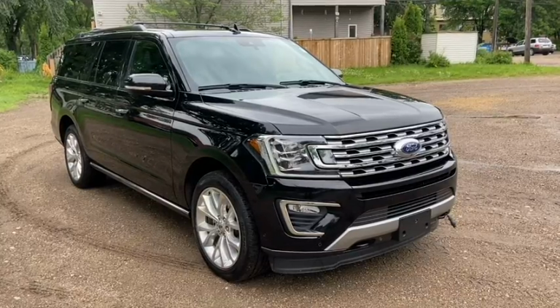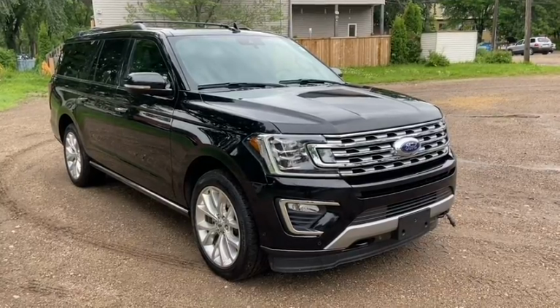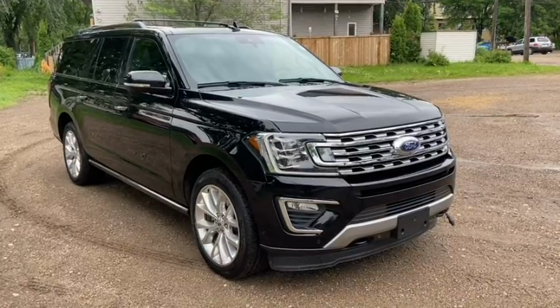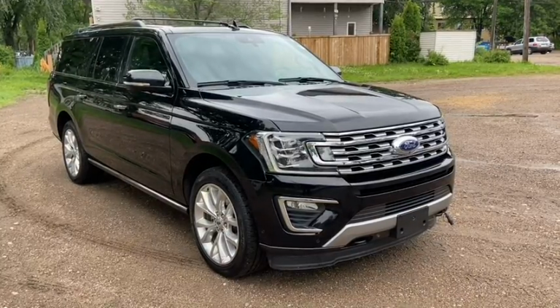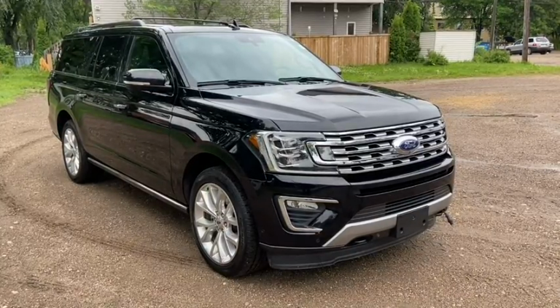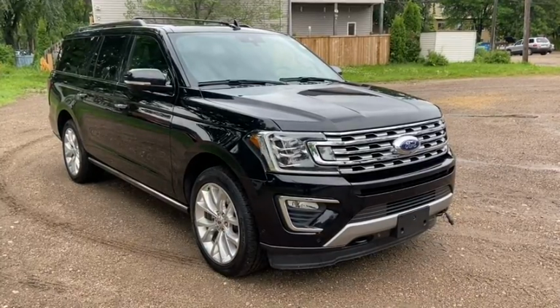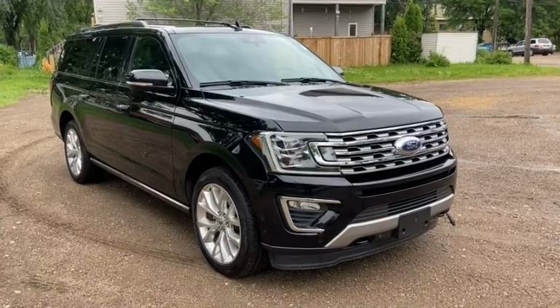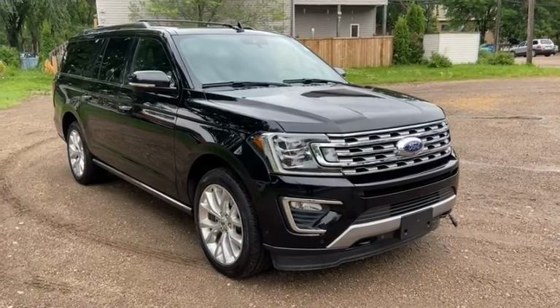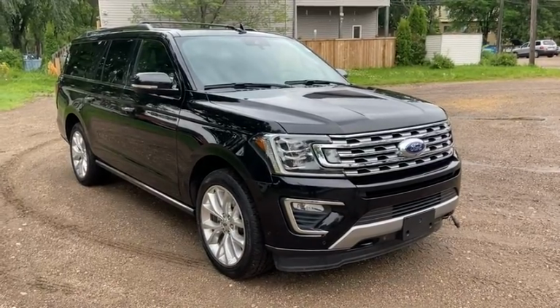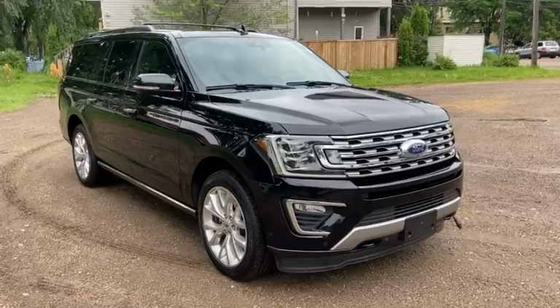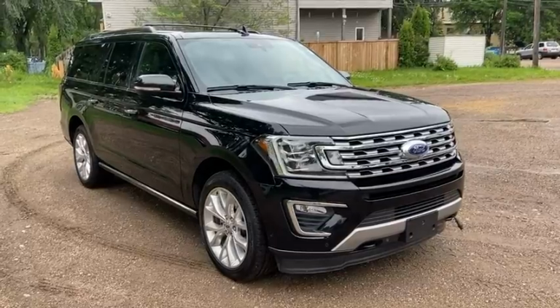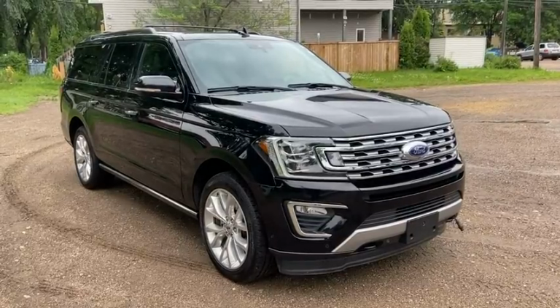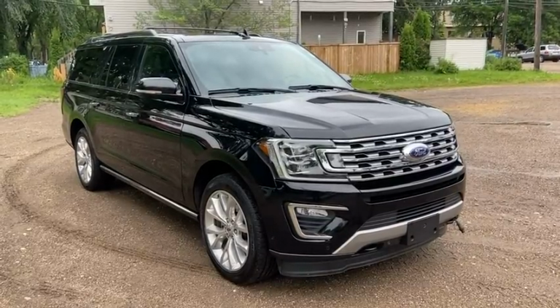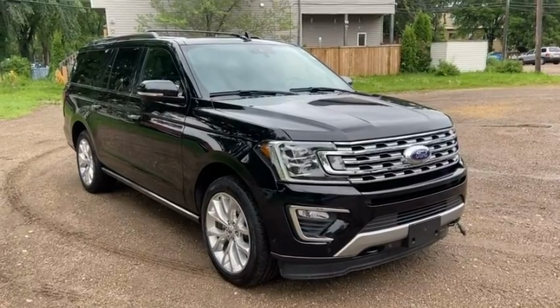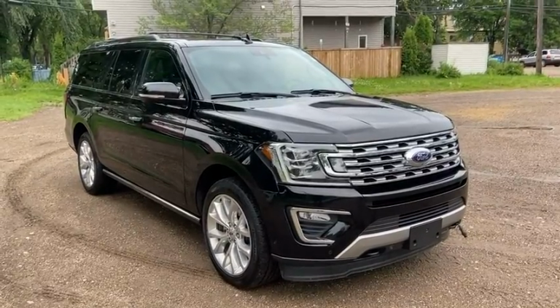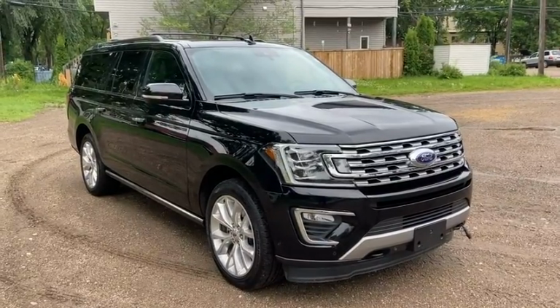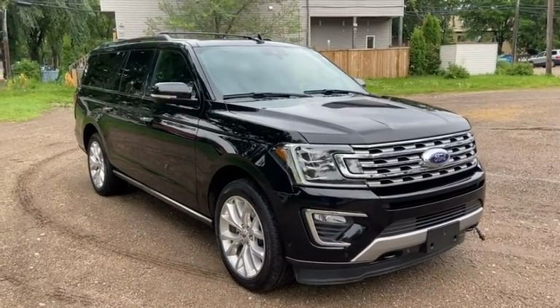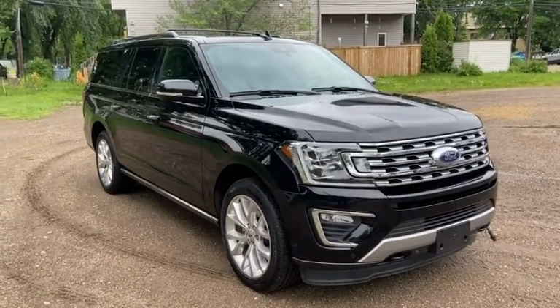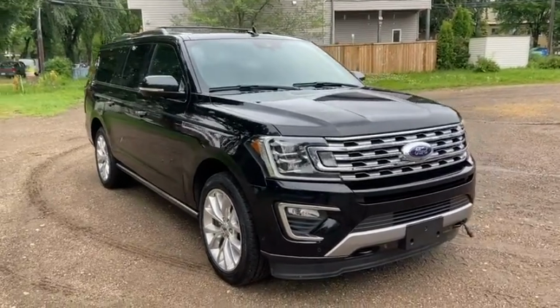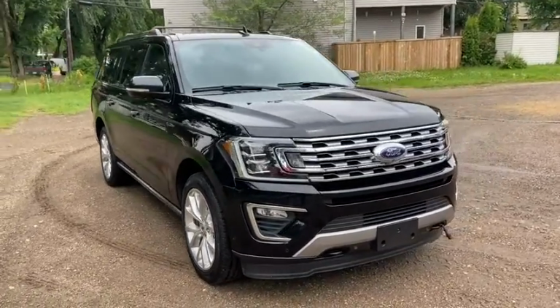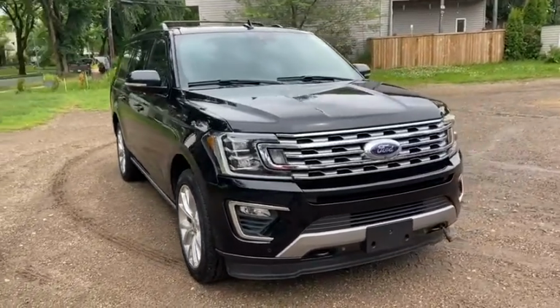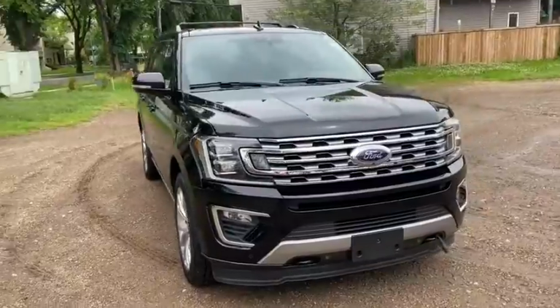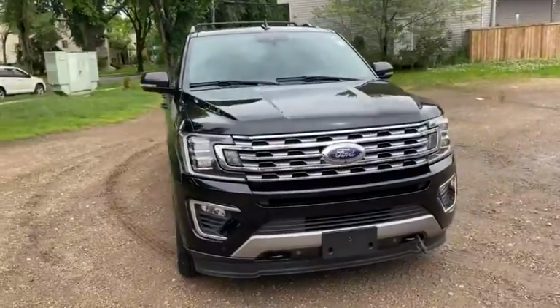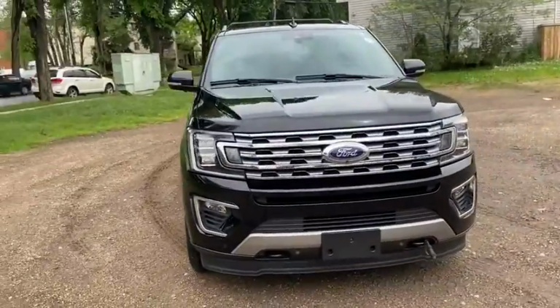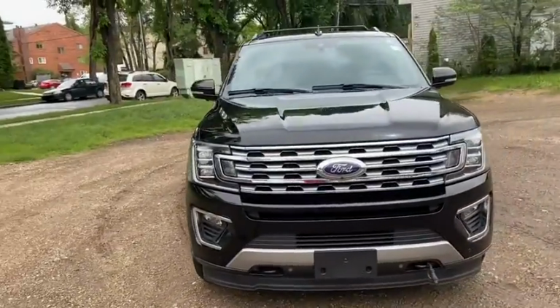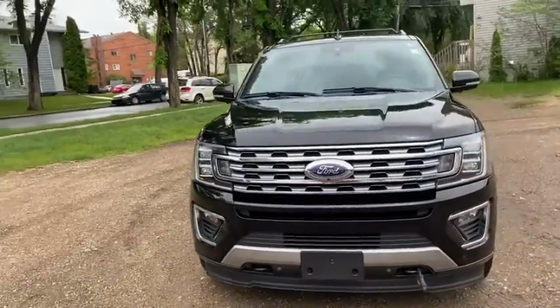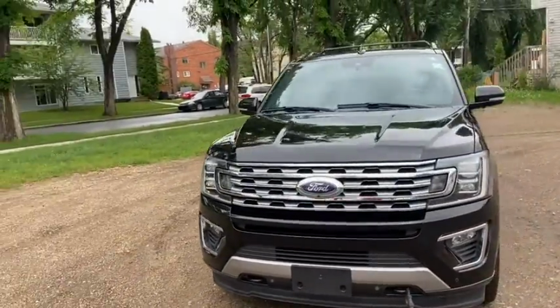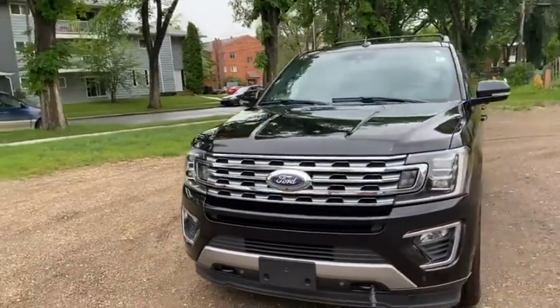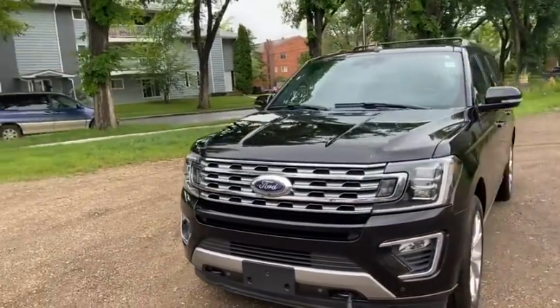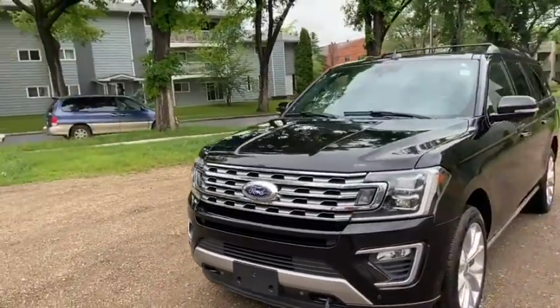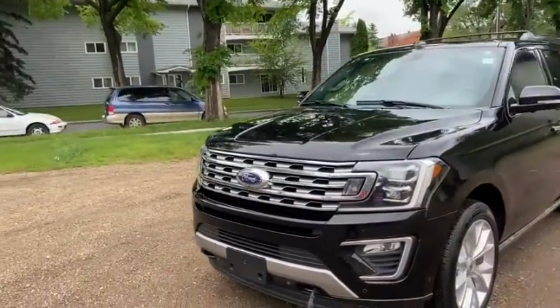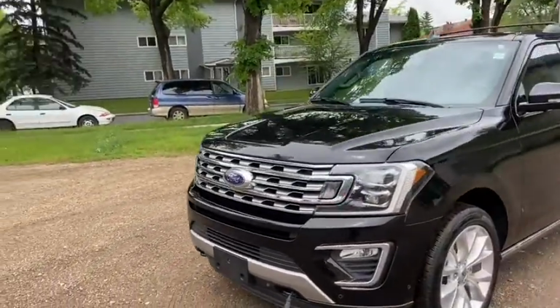Hey, it's Lindsay again at Waterloo Ford Lincoln. Today I'm showing you this pre-owned 2018 Ford Expedition Limited in black. This Expedition has the 3.5 litre V6 EcoBoost engine with automatic transmission and four-wheel drive.